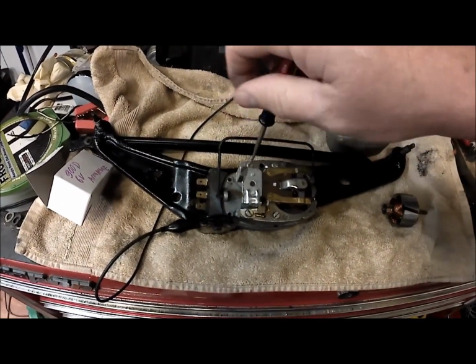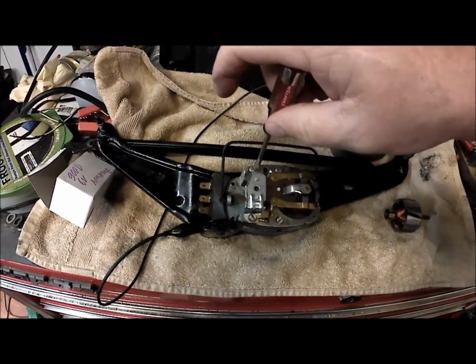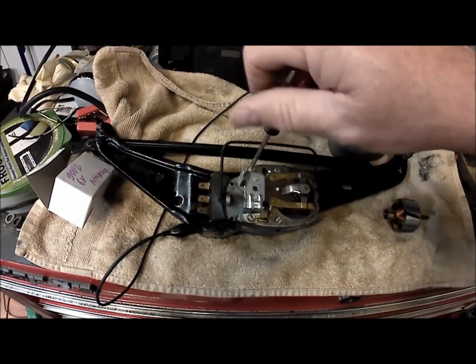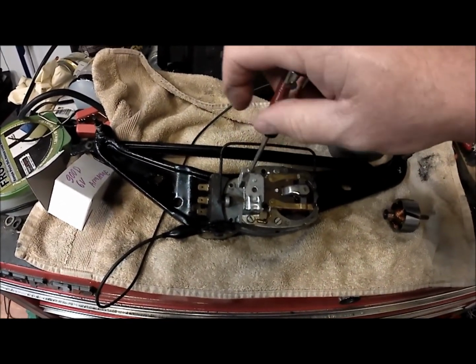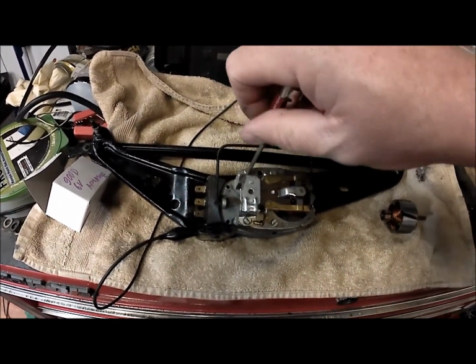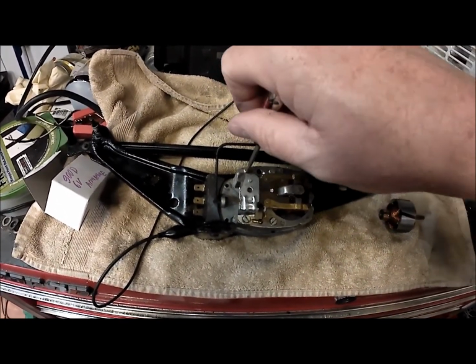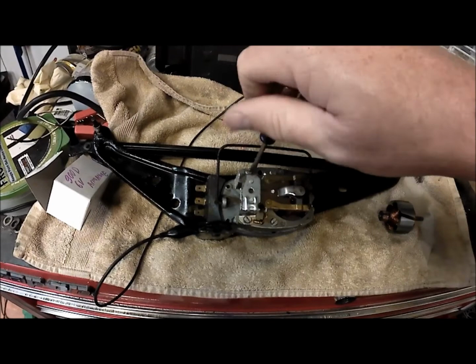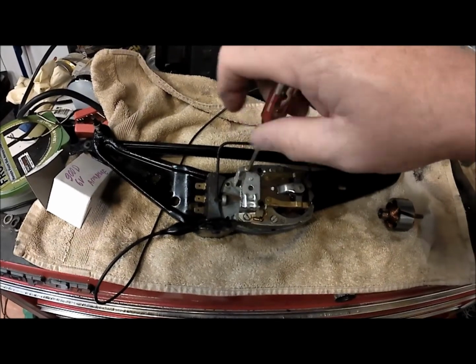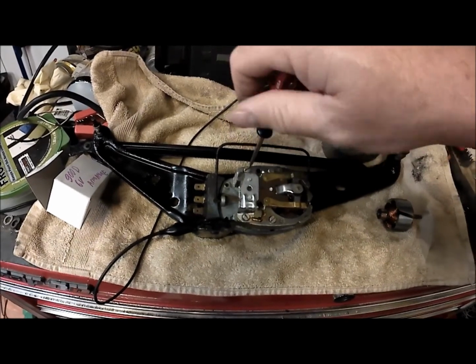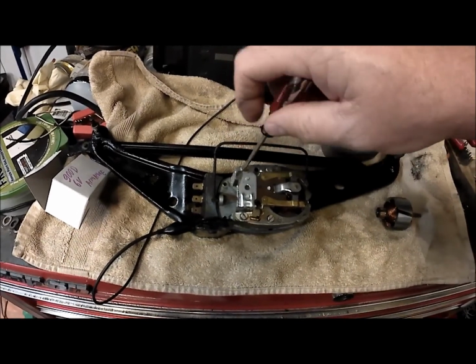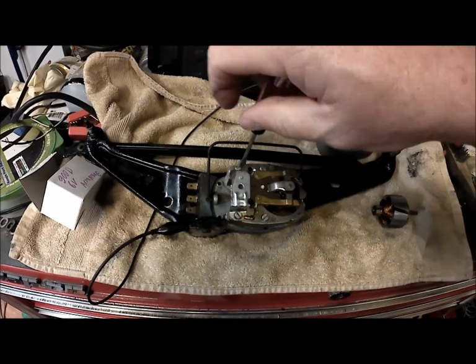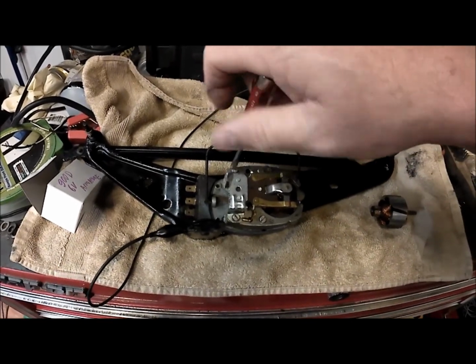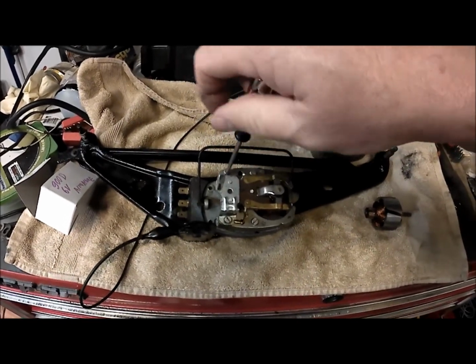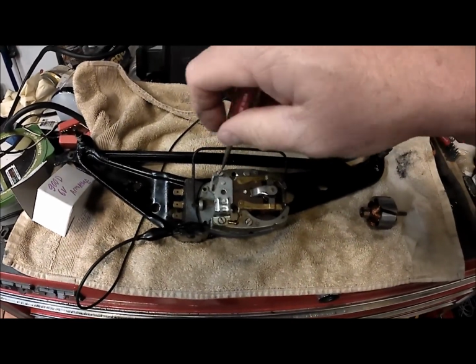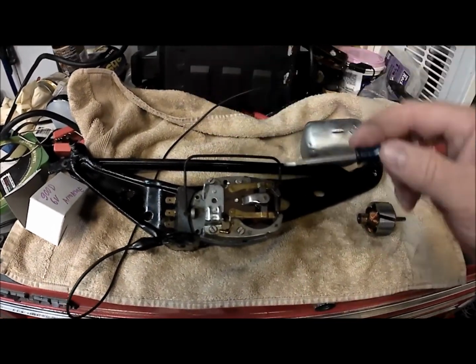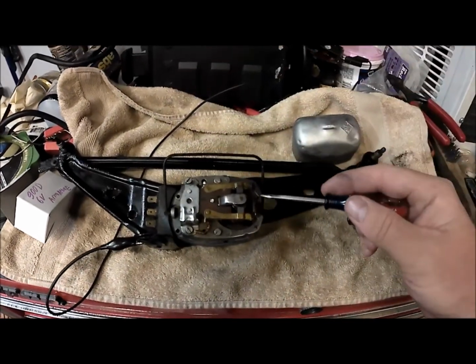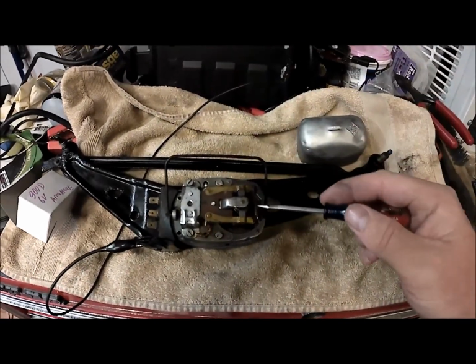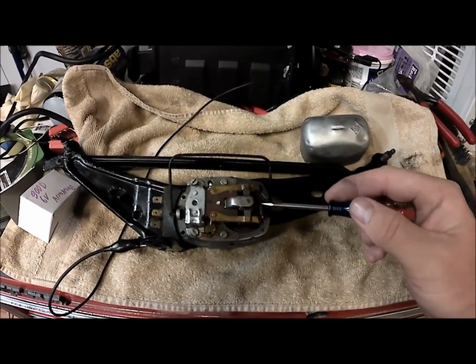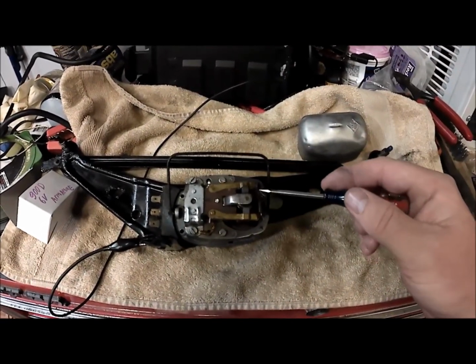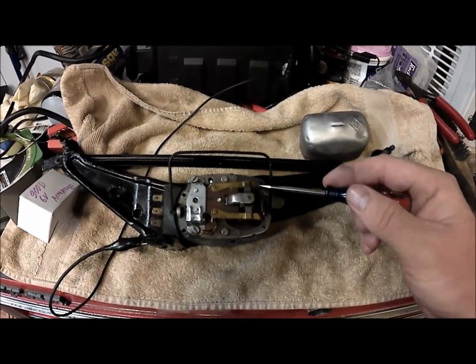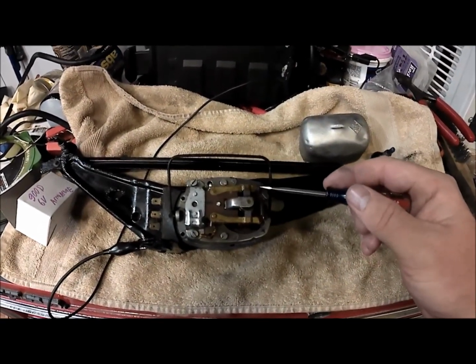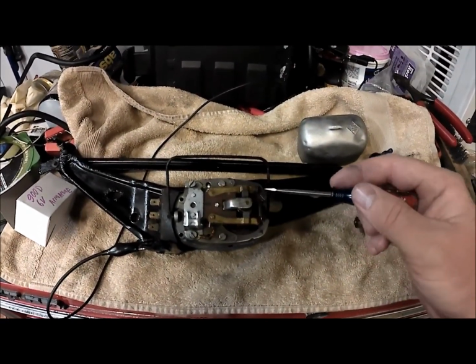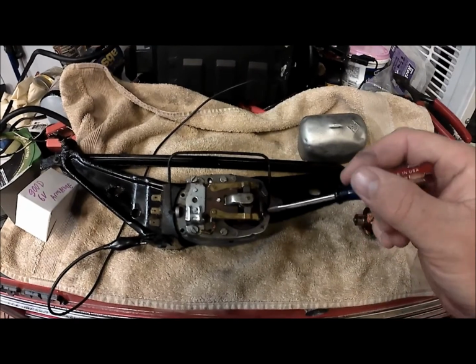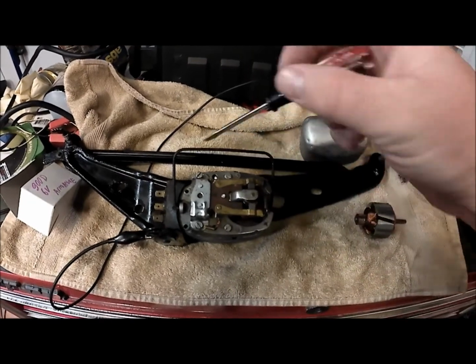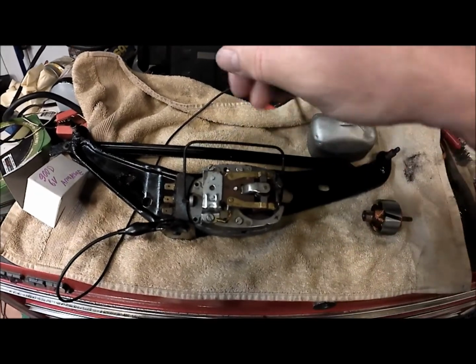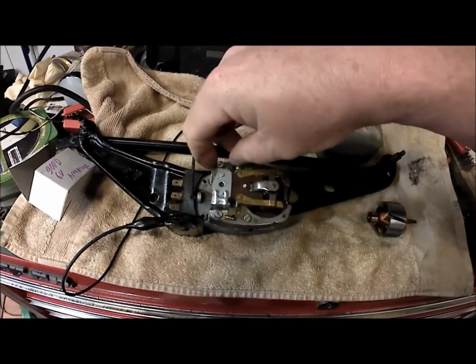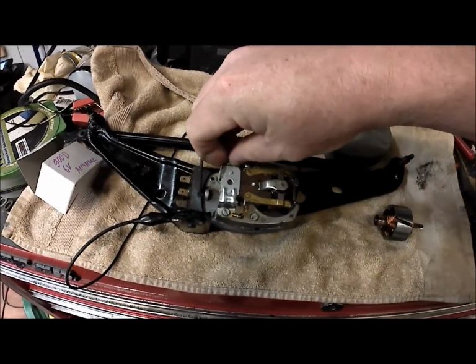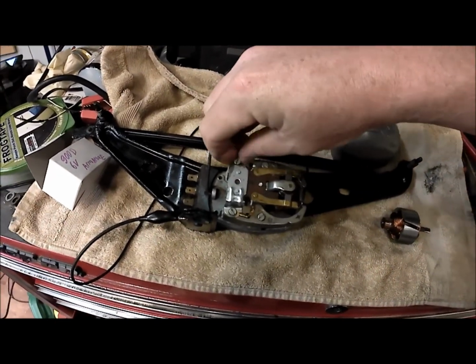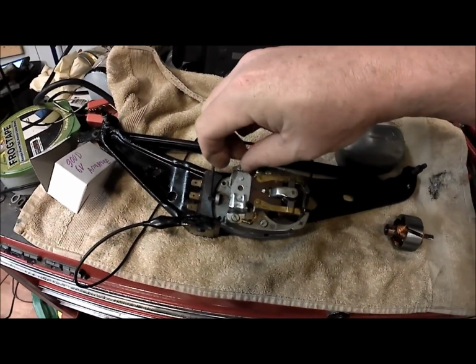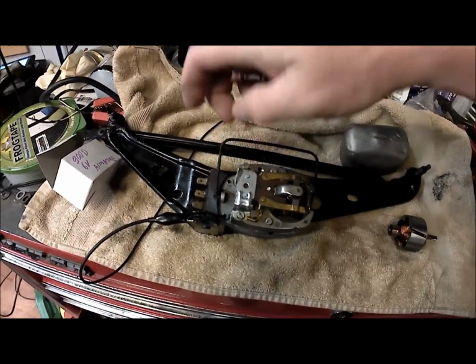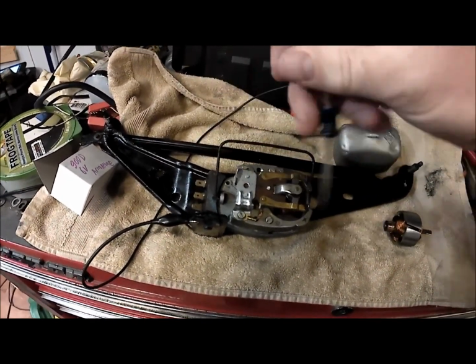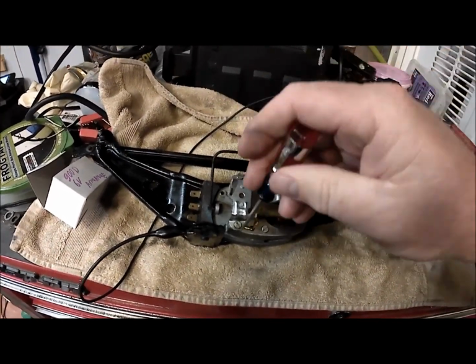You don't have to take any wires off or anything — this is a pretty simple thing. The only thing you do want to be careful about is that the spring doesn't go flying with its little special washer. So take those loose.